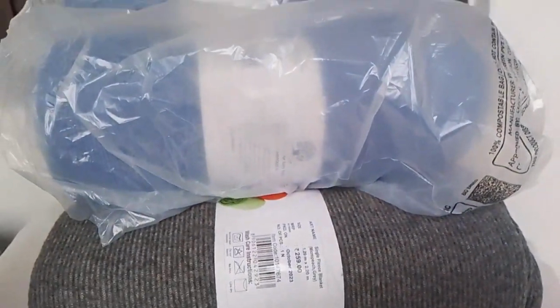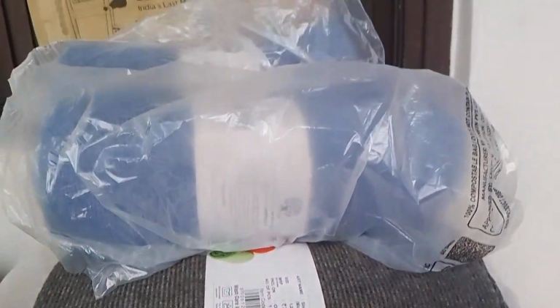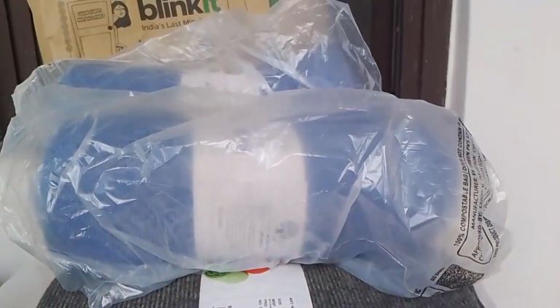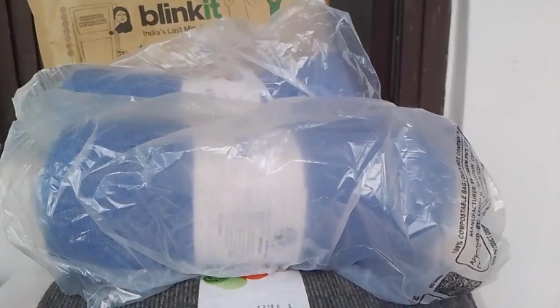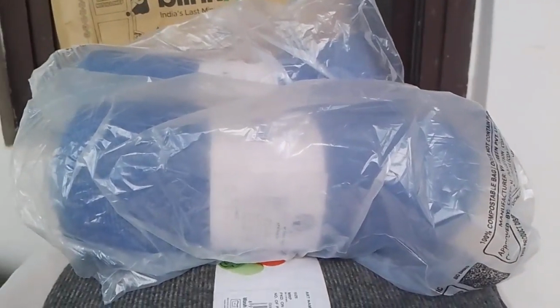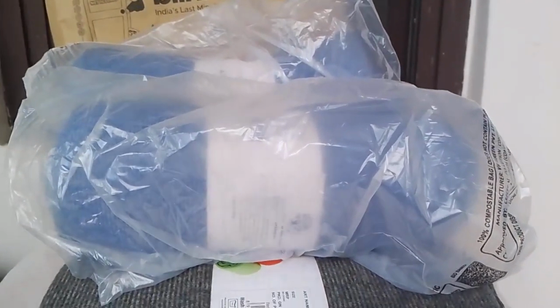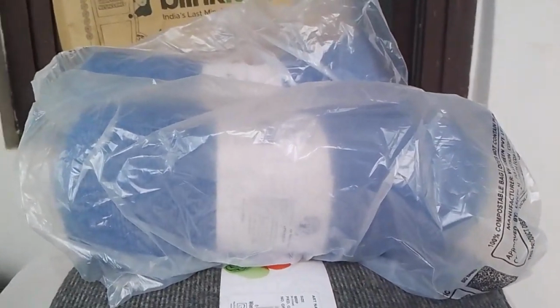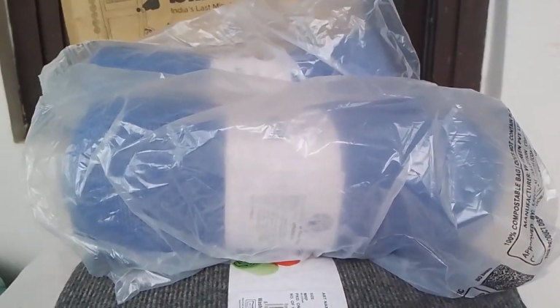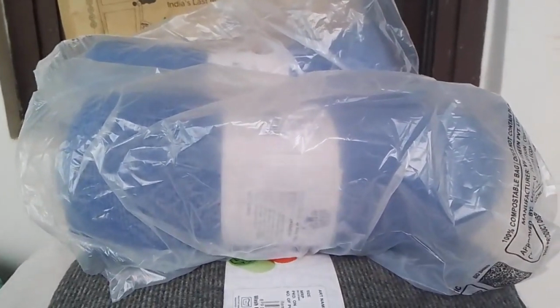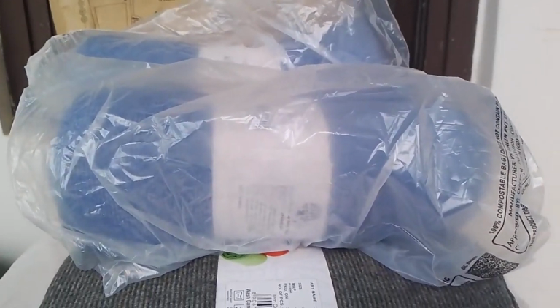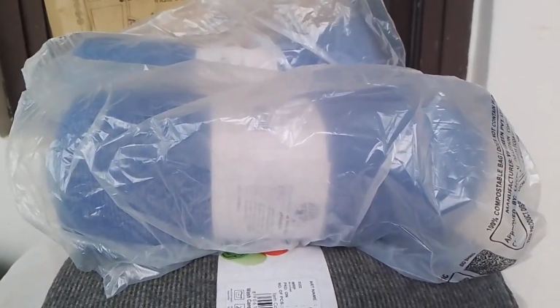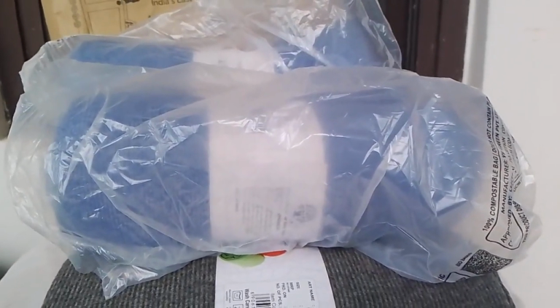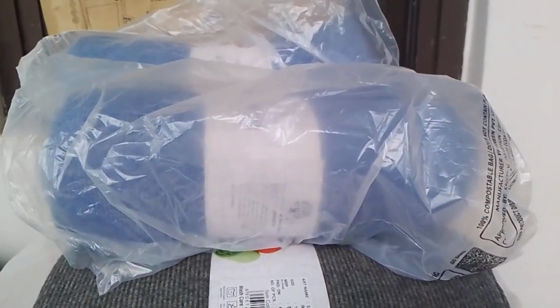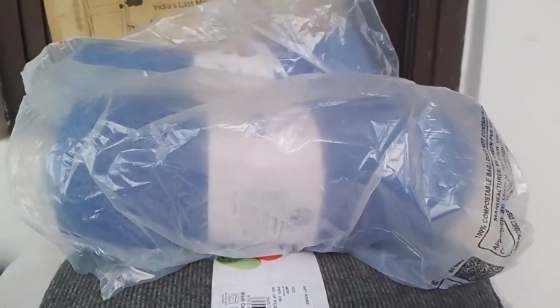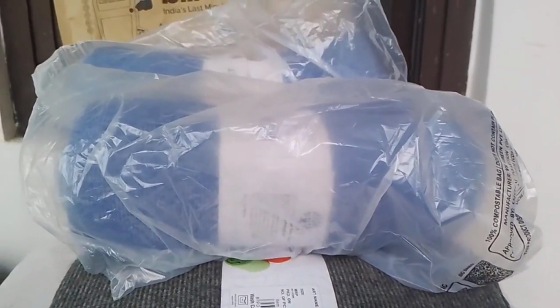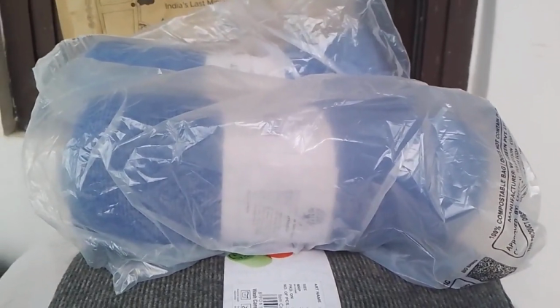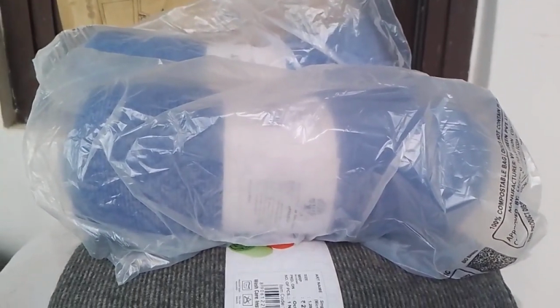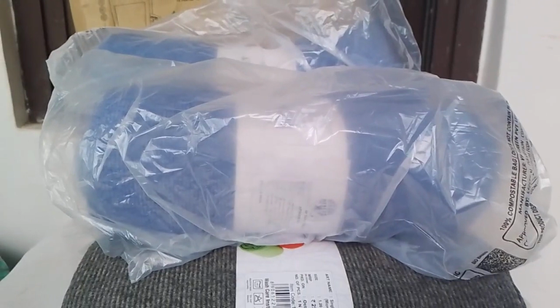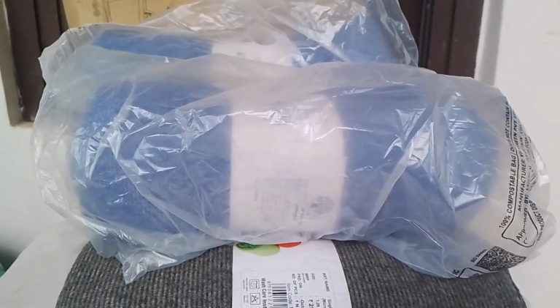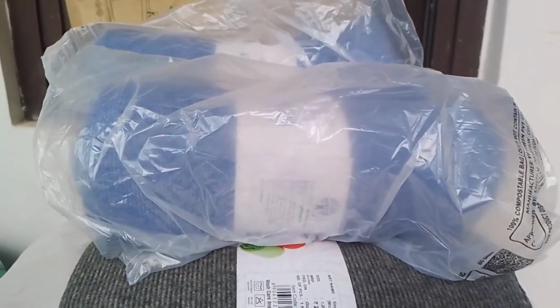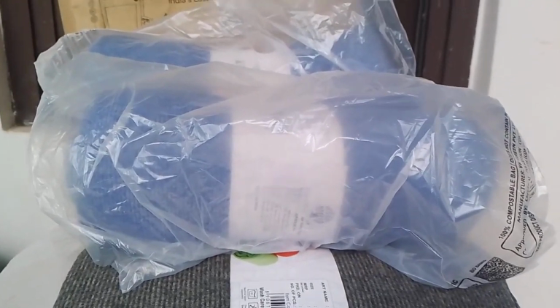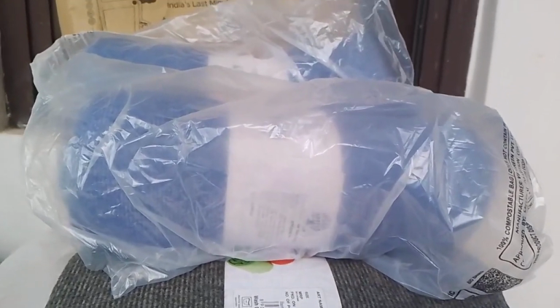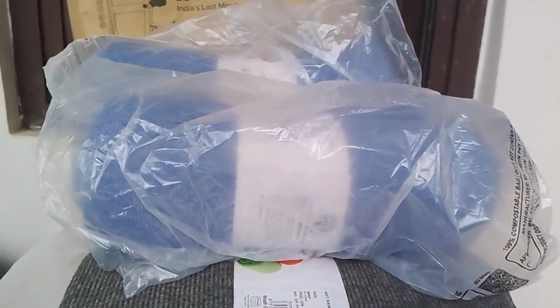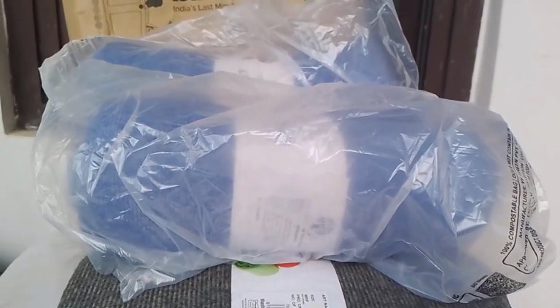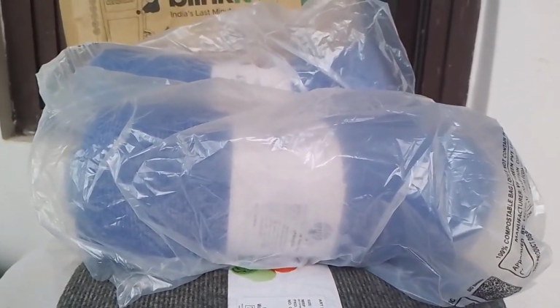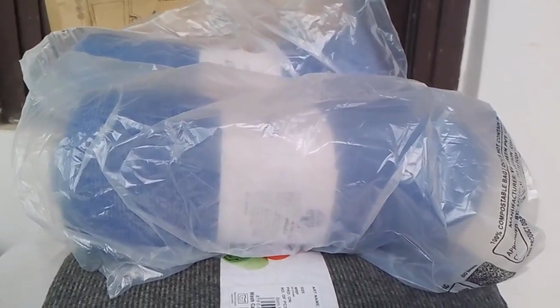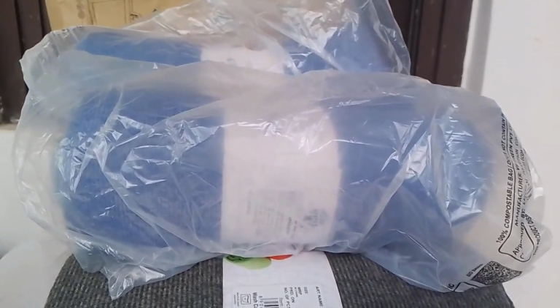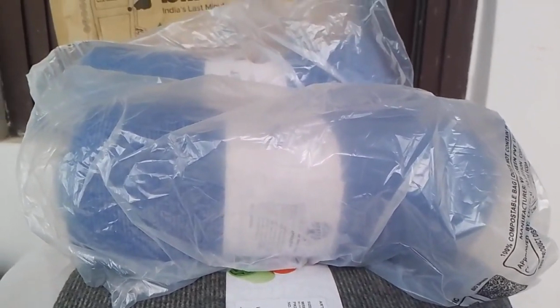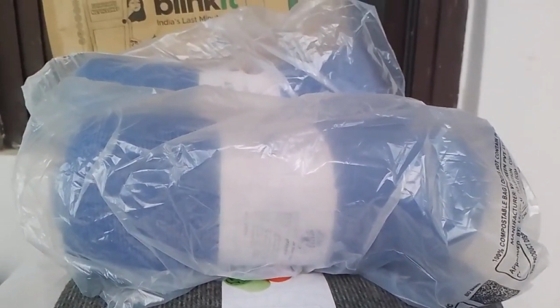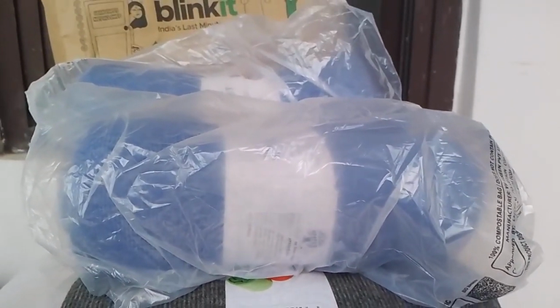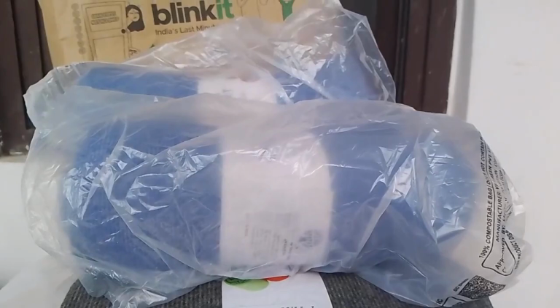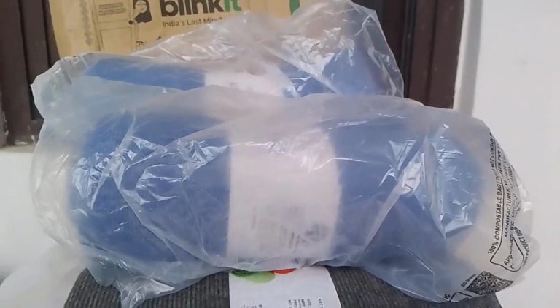The details of this blanket we will share with you — the purchase link is in the description. Don't forget to subscribe. This is value for money, you will like this. Thank you.